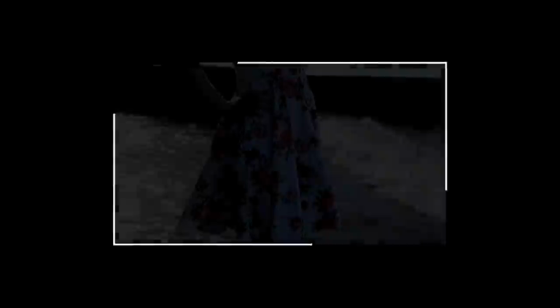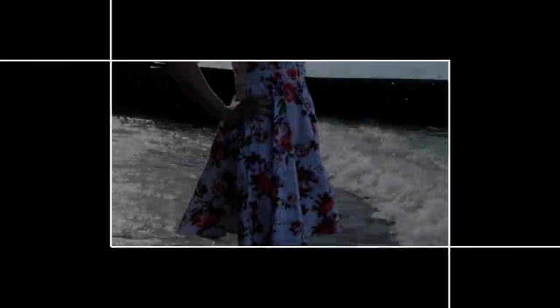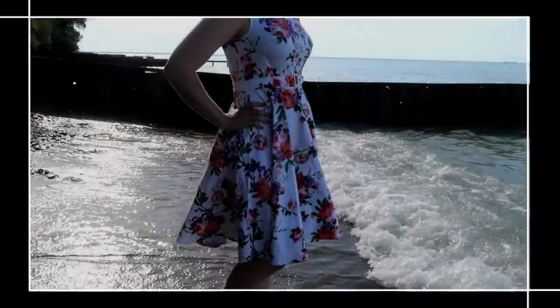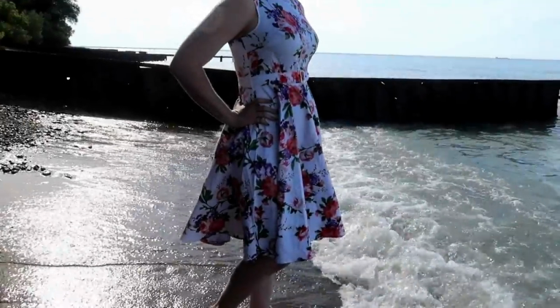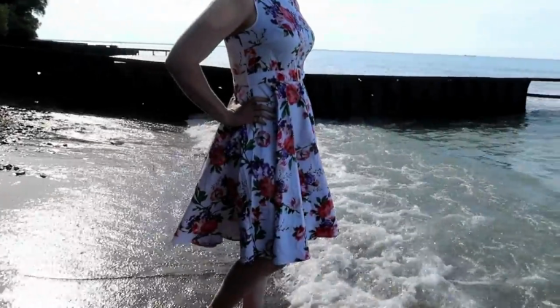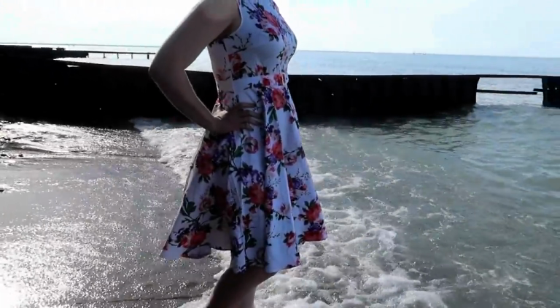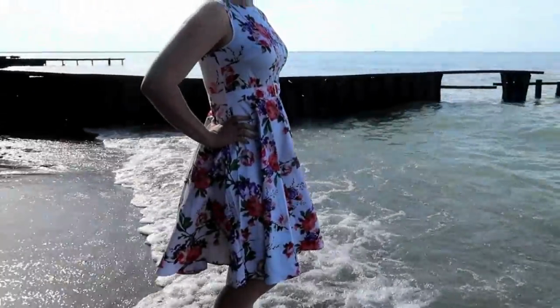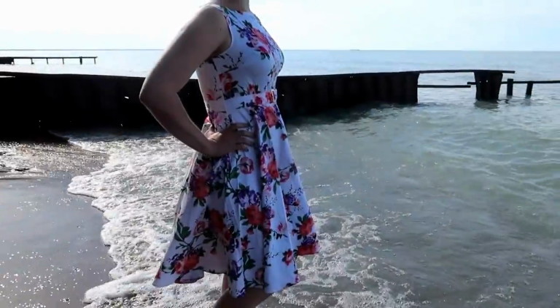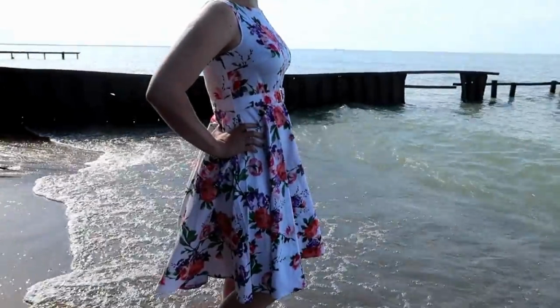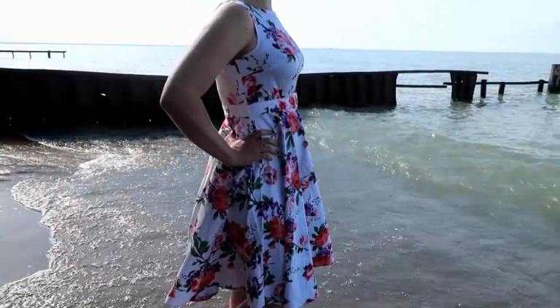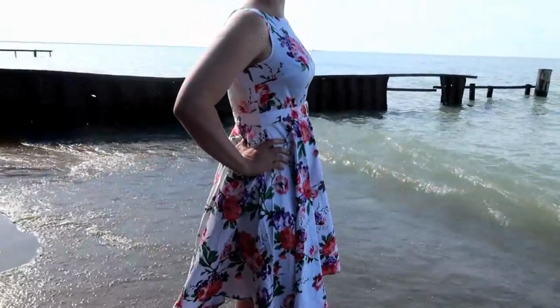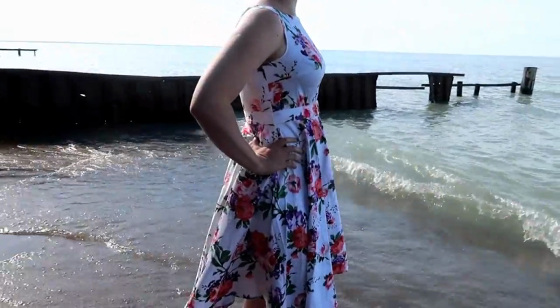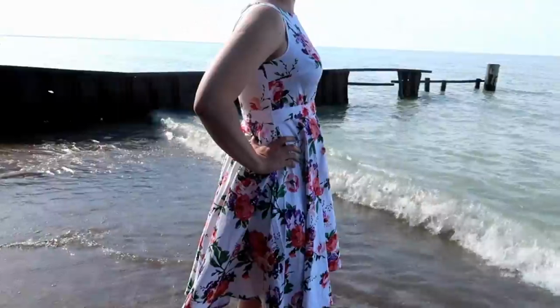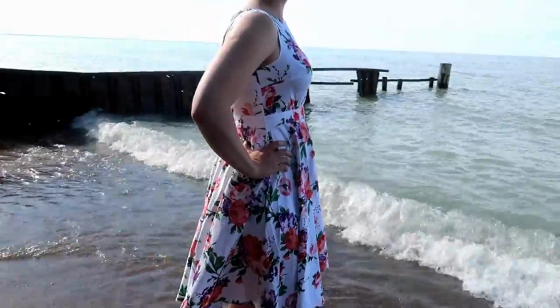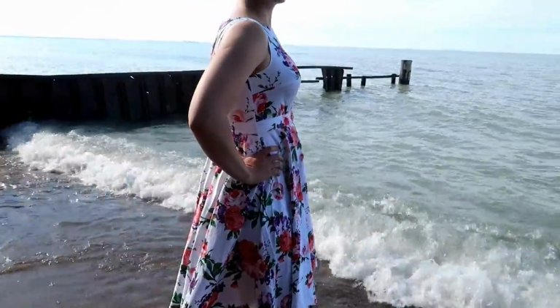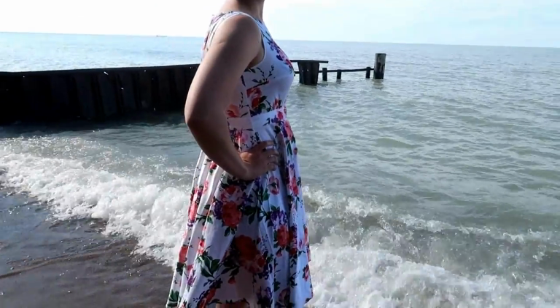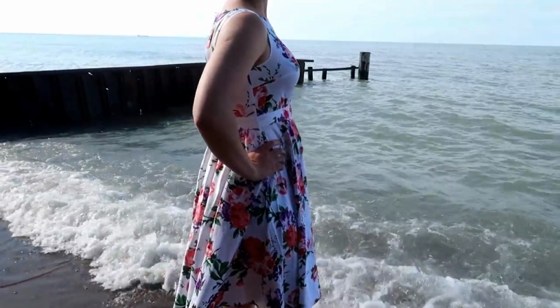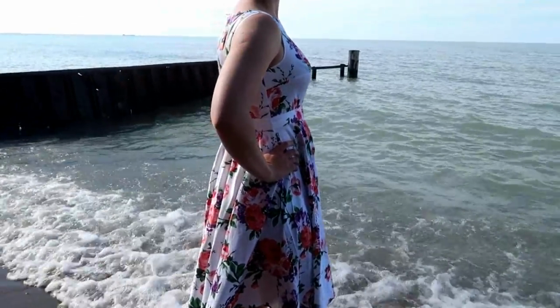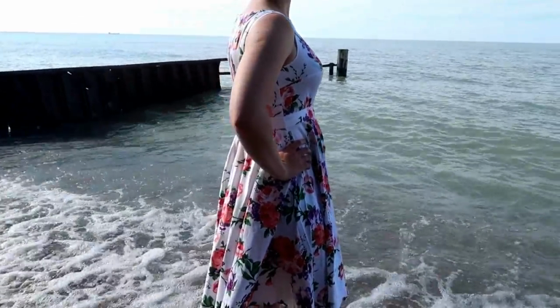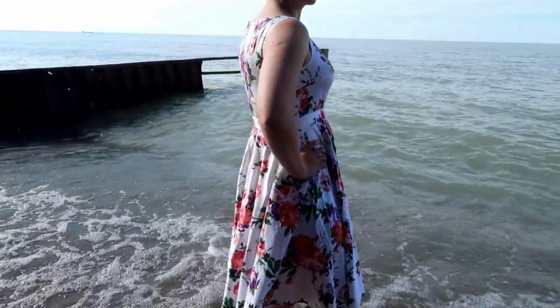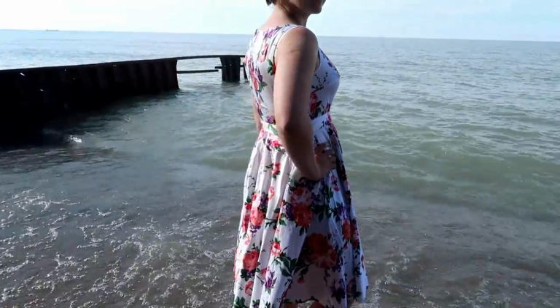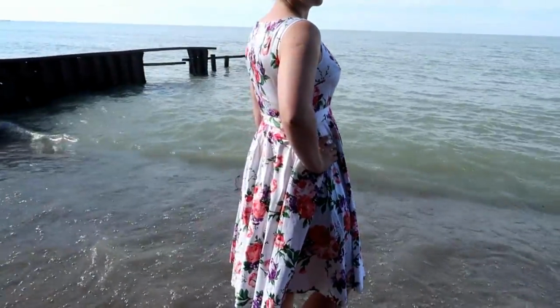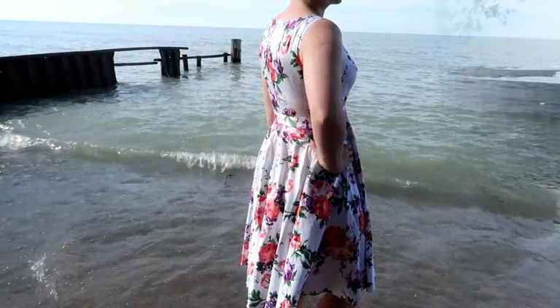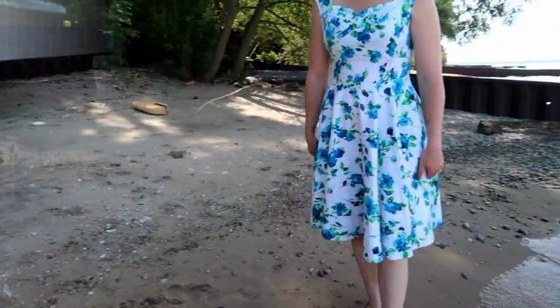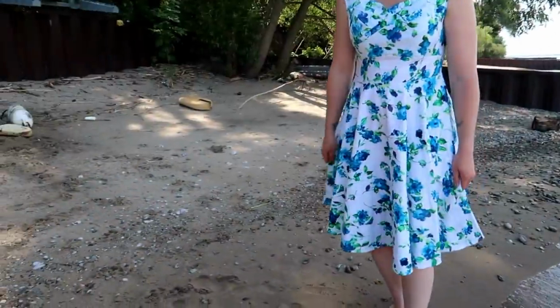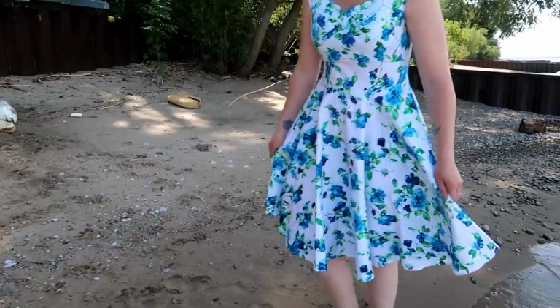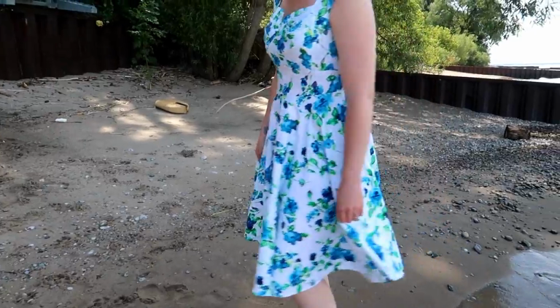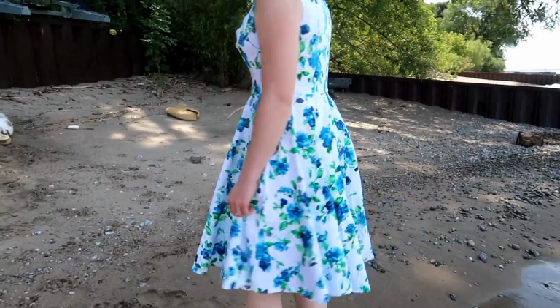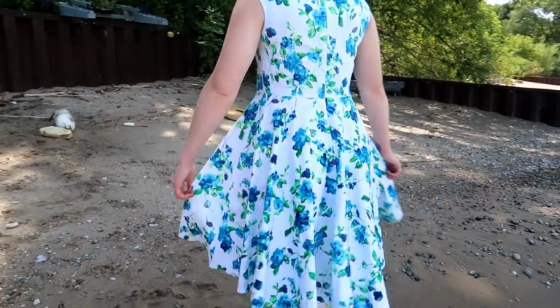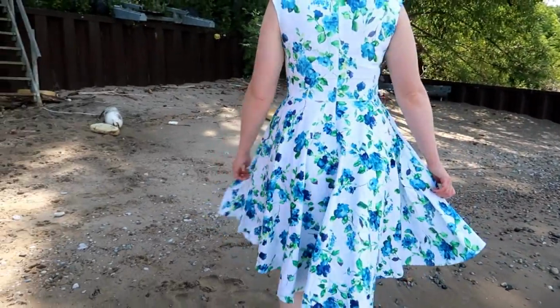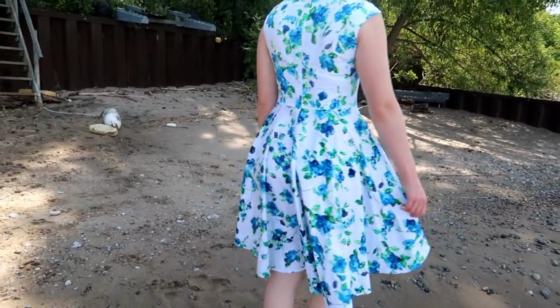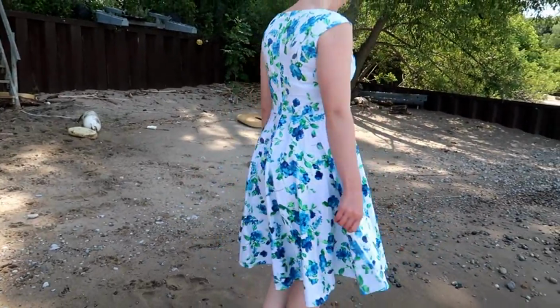Hi everyone, it's Caitlin here for What's New Wednesday. I teamed up with Pretty Vintage Clothing on Amazon to bring you this review of two gorgeous dresses that they have in their collection. This isn't just all they have — they have a ton.